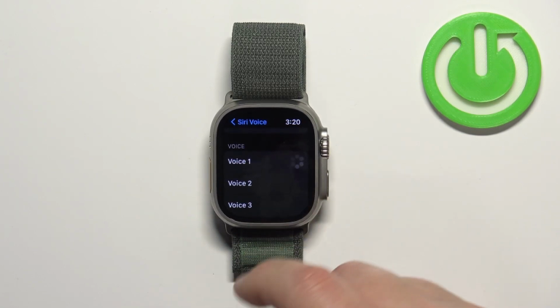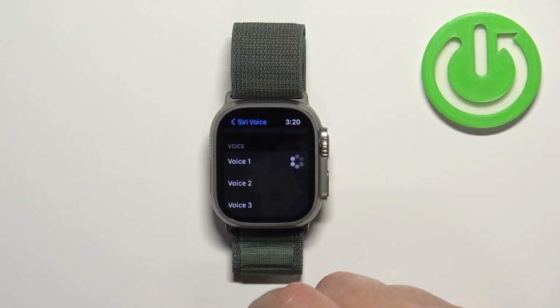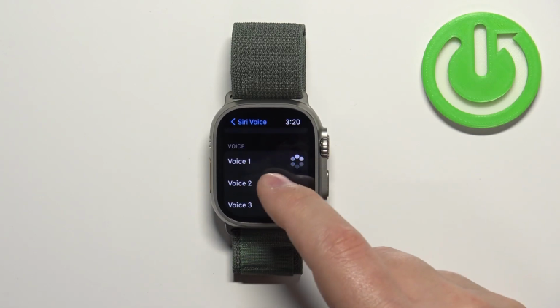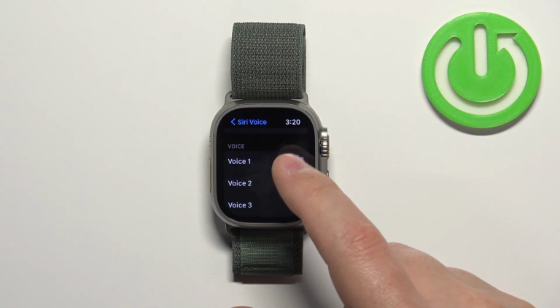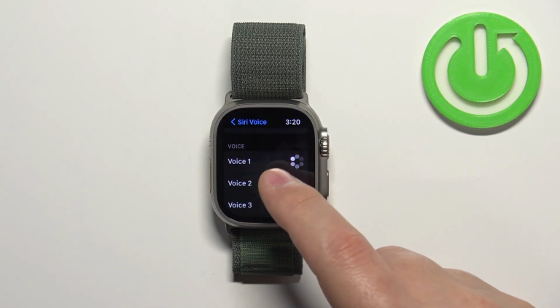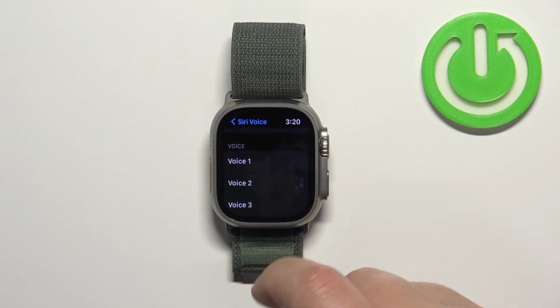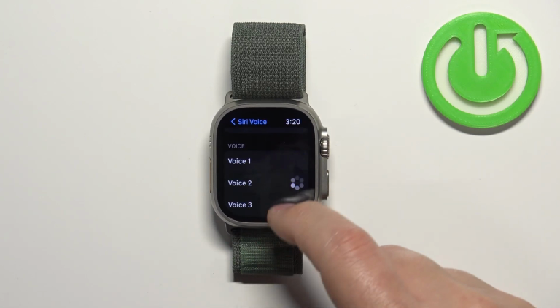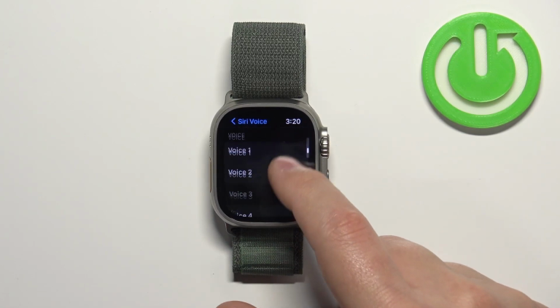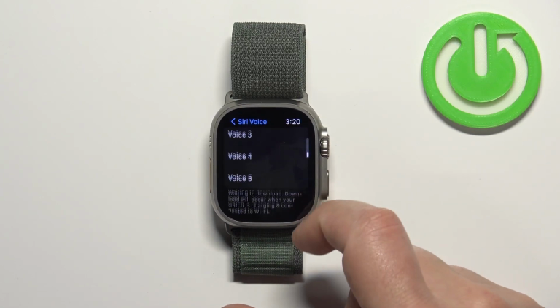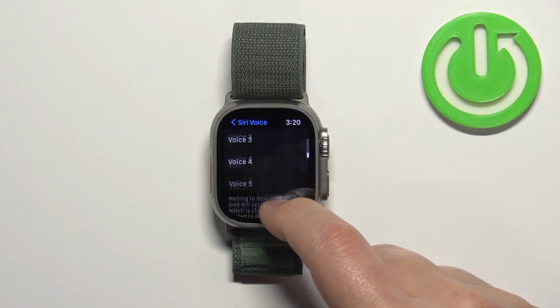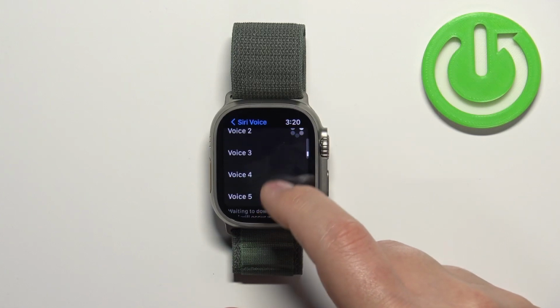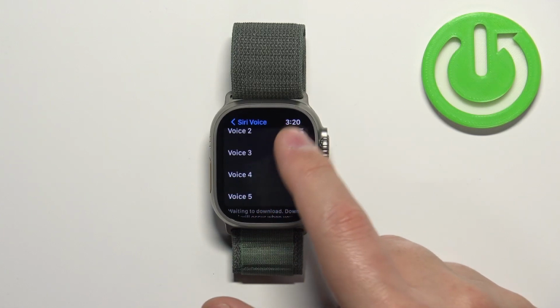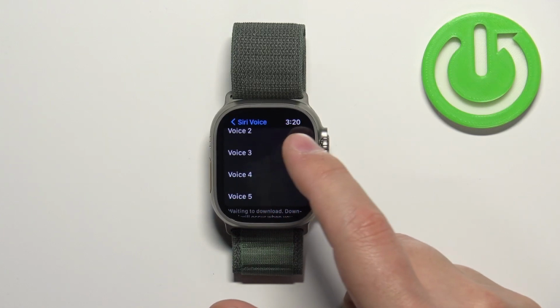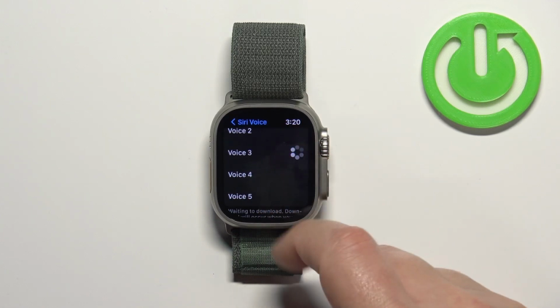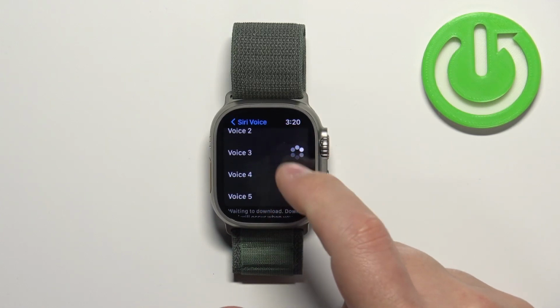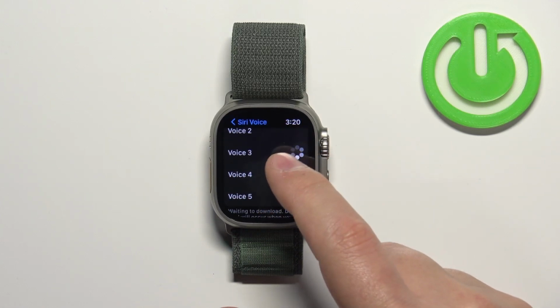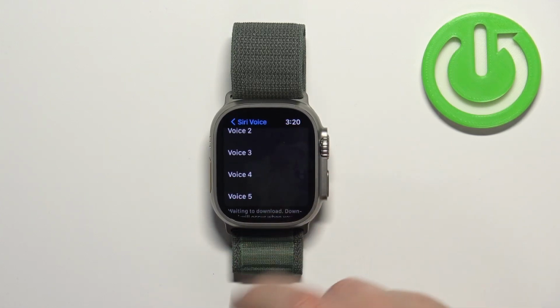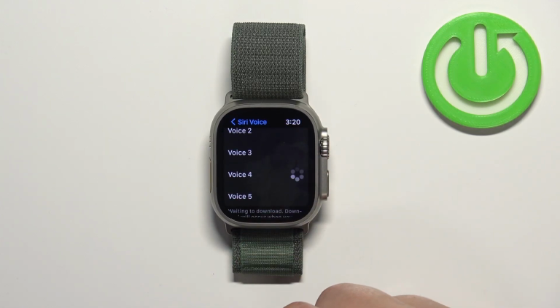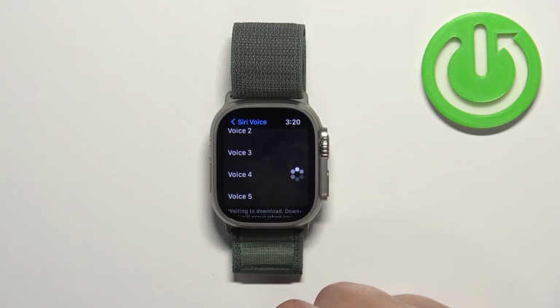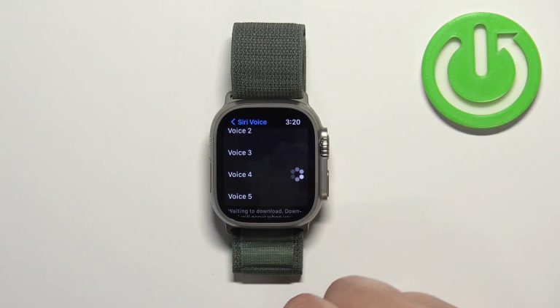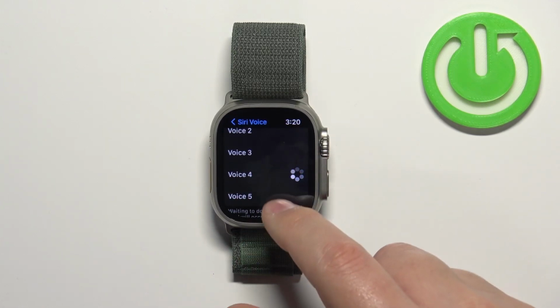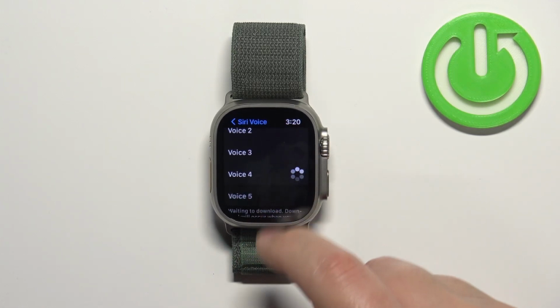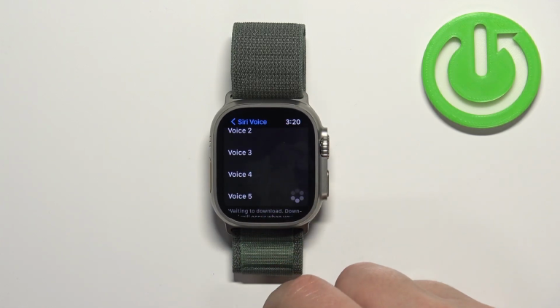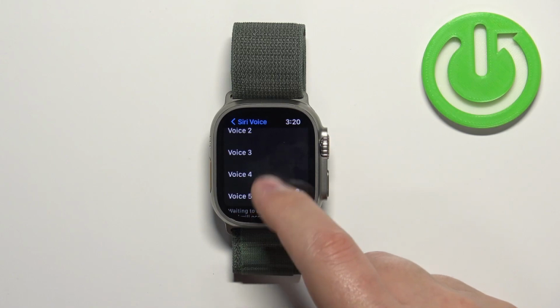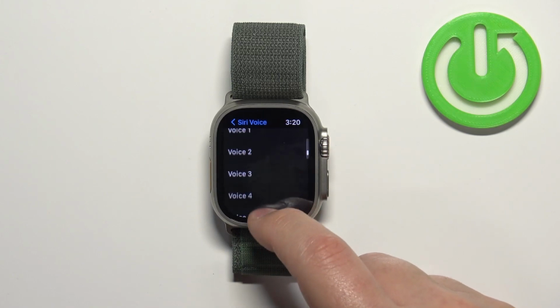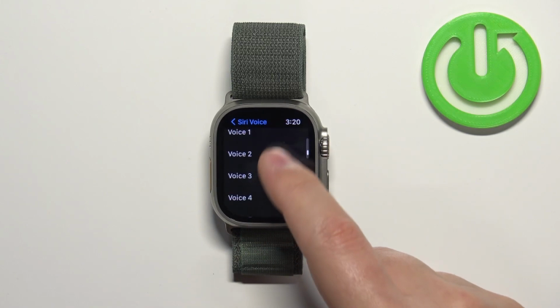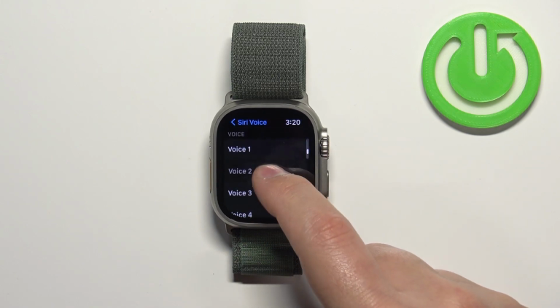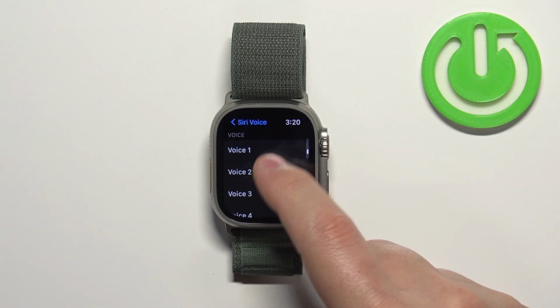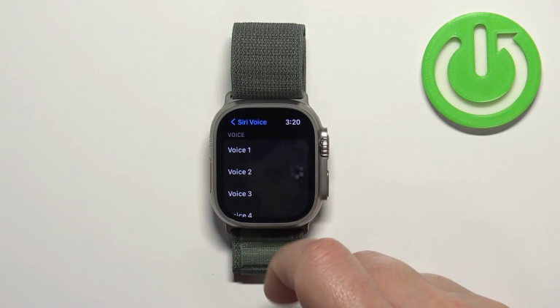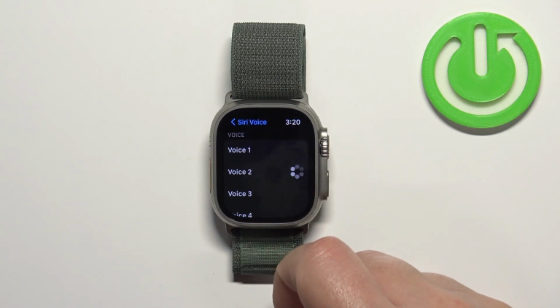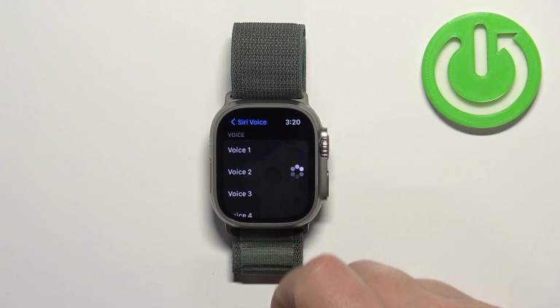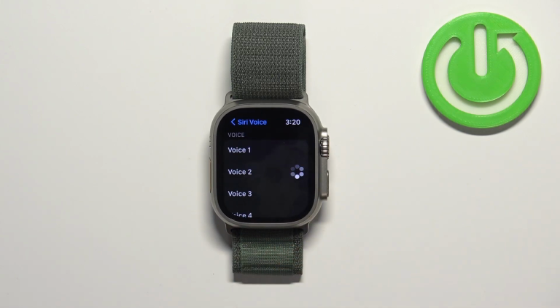Each voice option plays a sample — "Hi, I'm Siri" — so you can preview and choose the voice that you prefer.